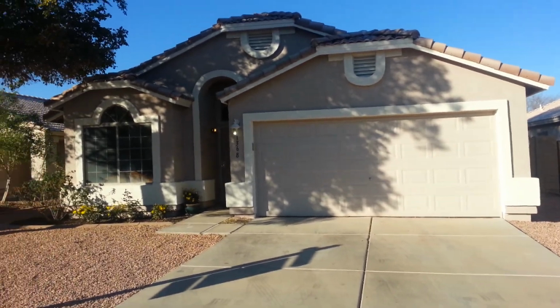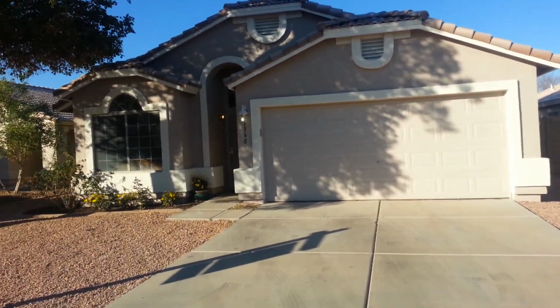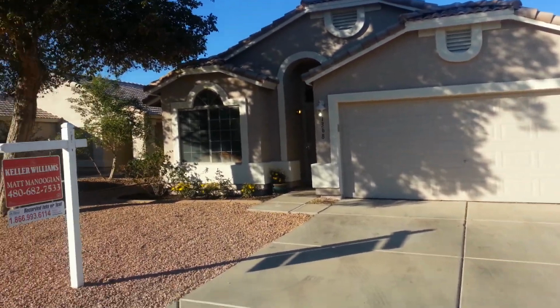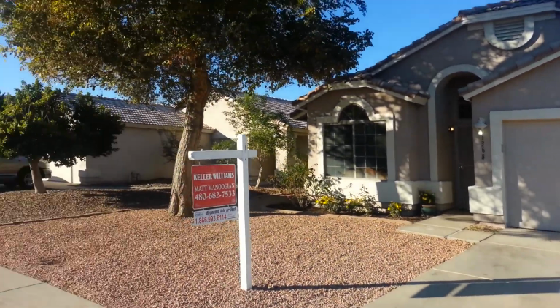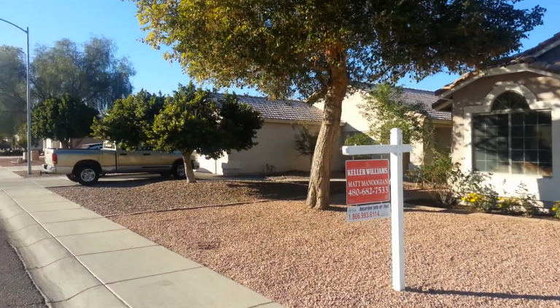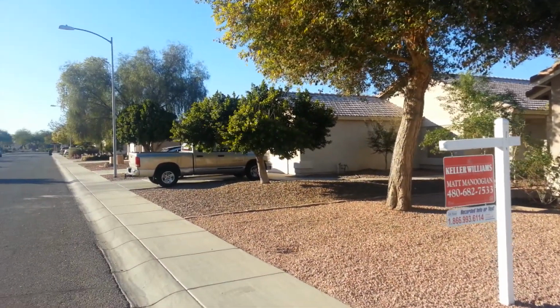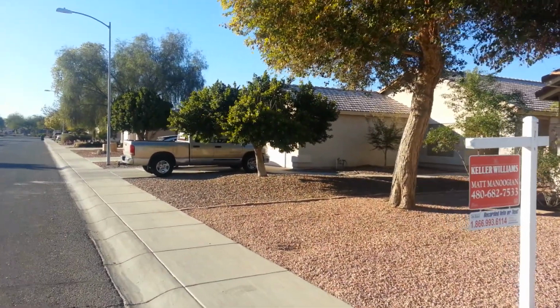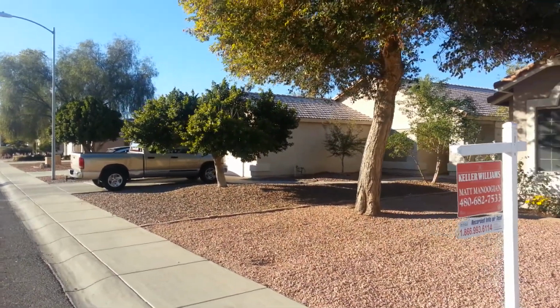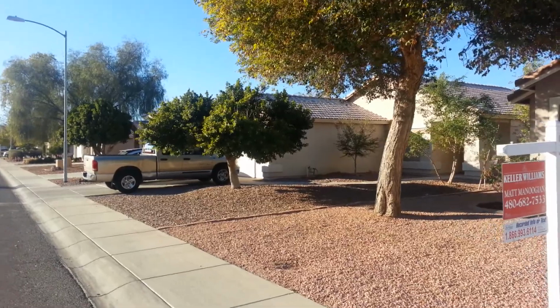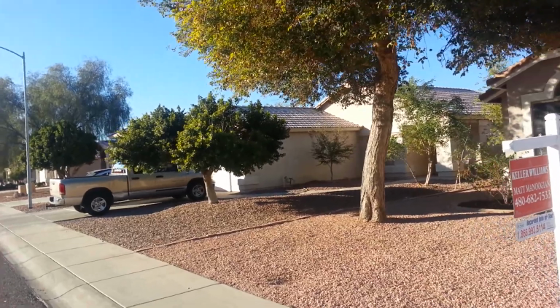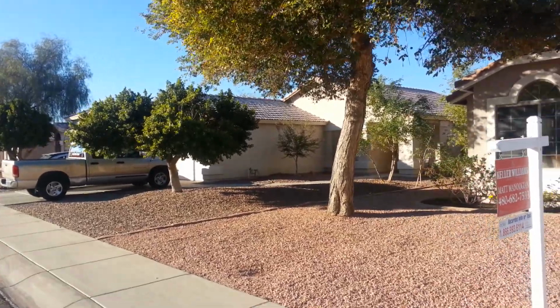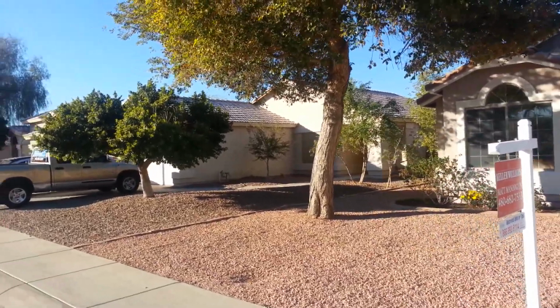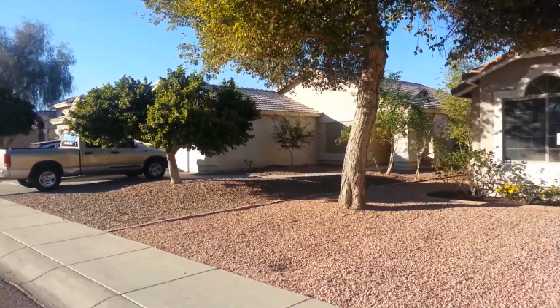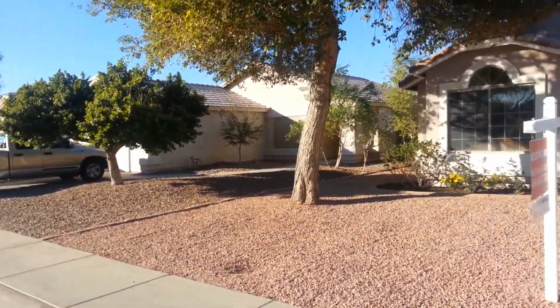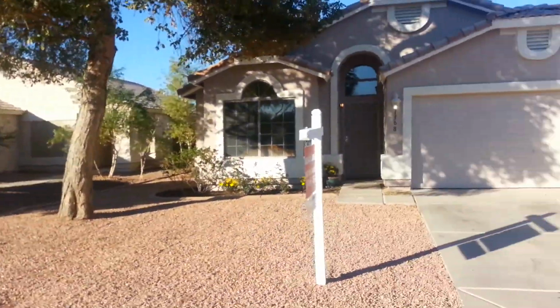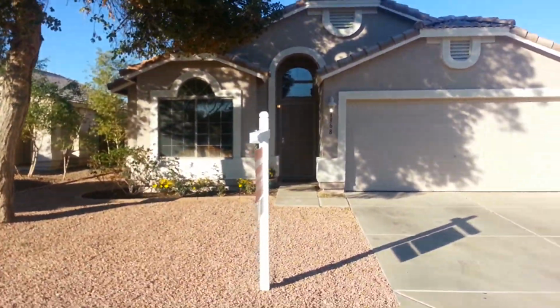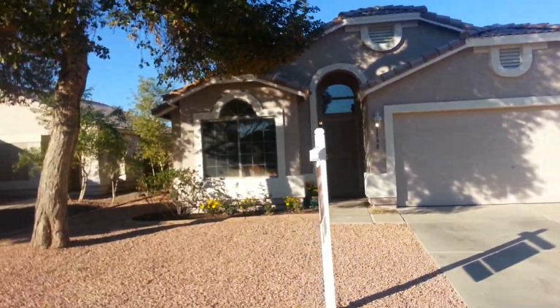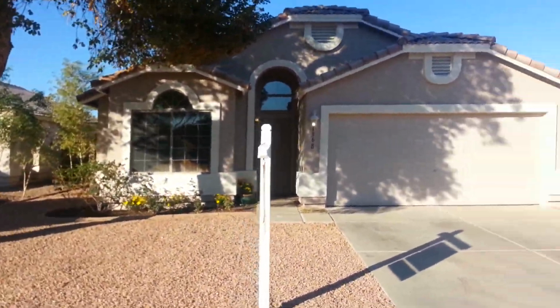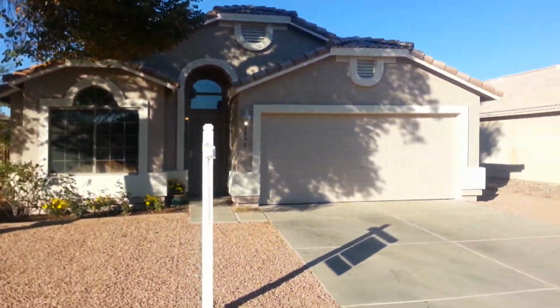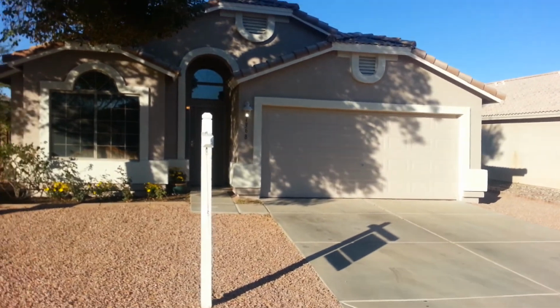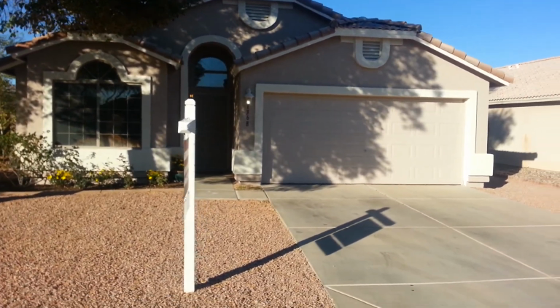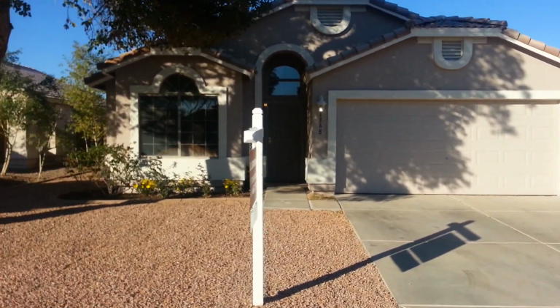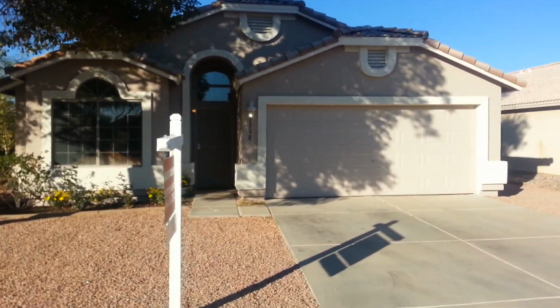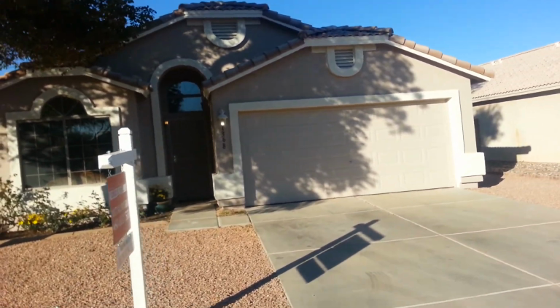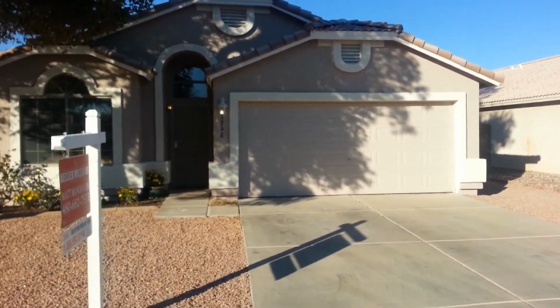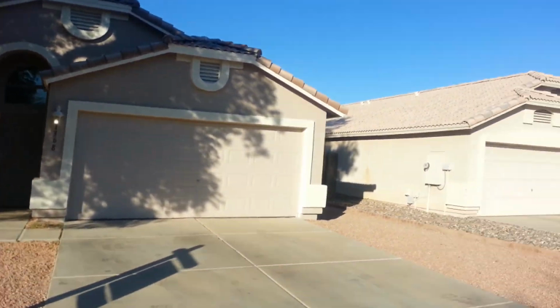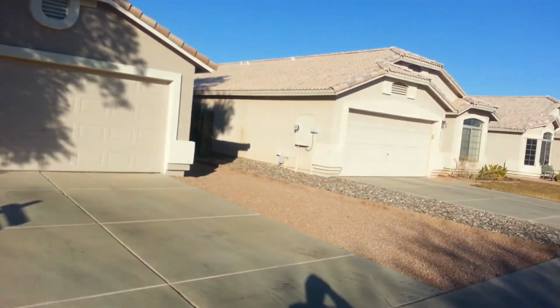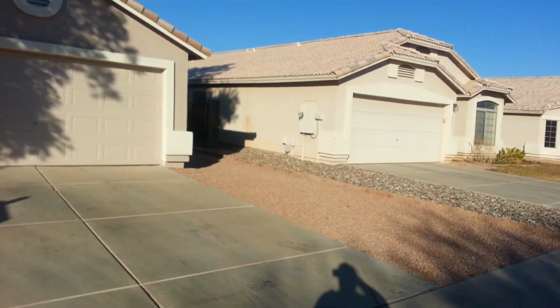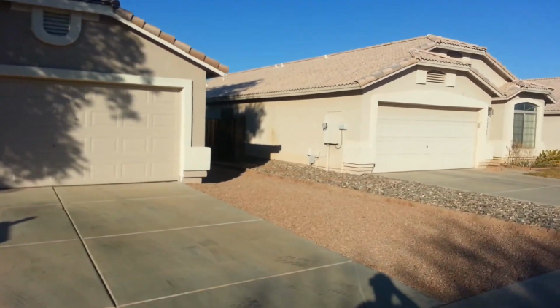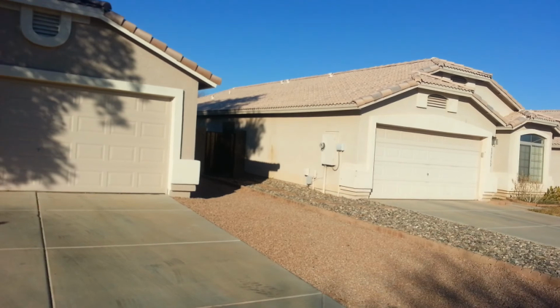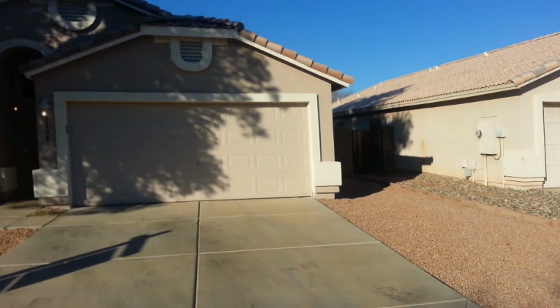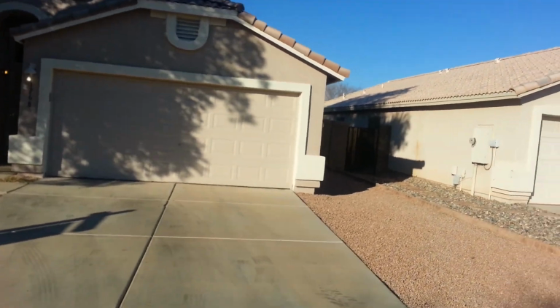It's actually right next door to where I live — there's my house. That's the only drawback of this property is I'll be your neighbor. Anyway, I wanted to market this property because it's investor-owned and it's a traditional sale.